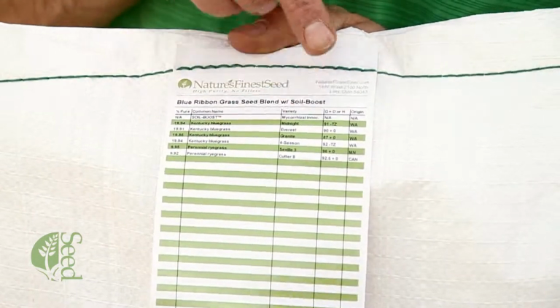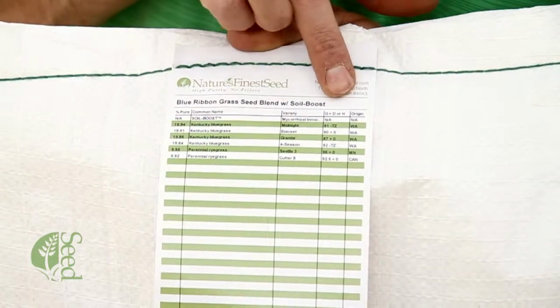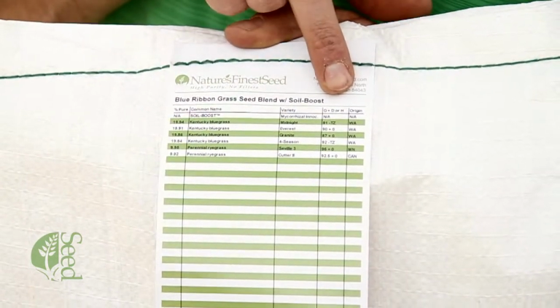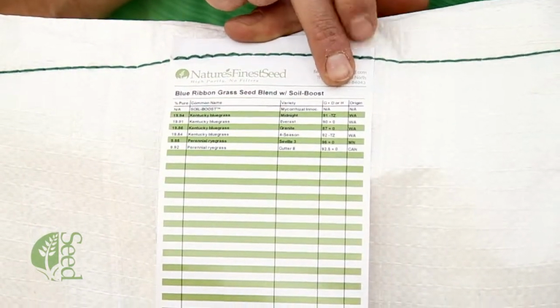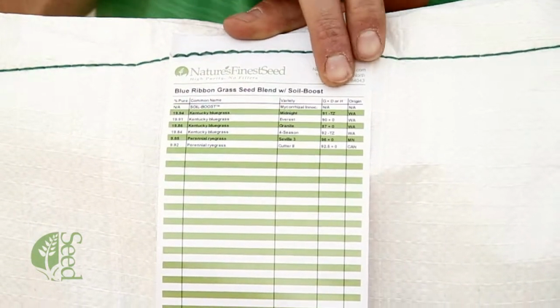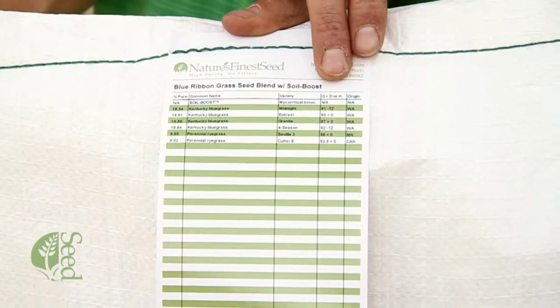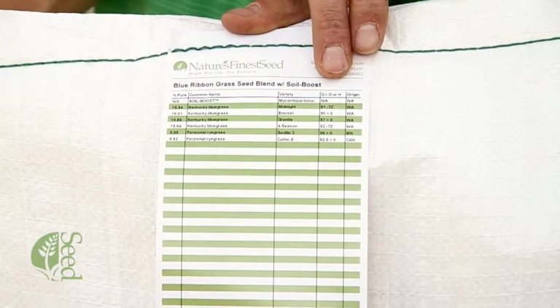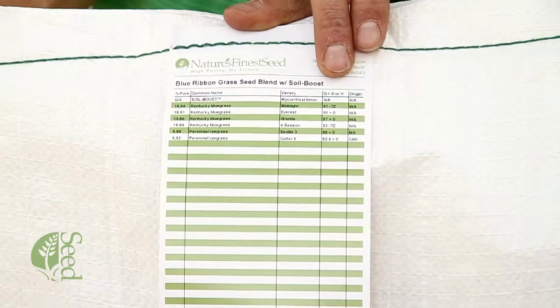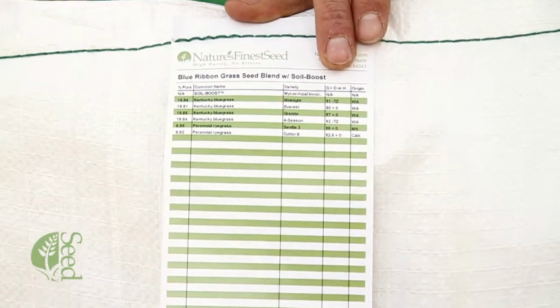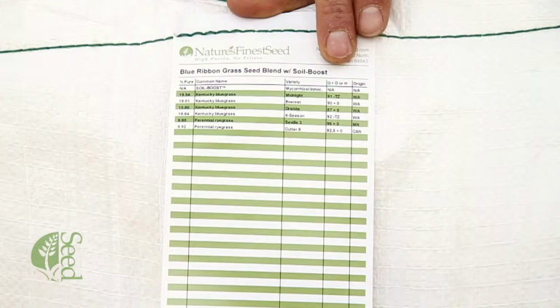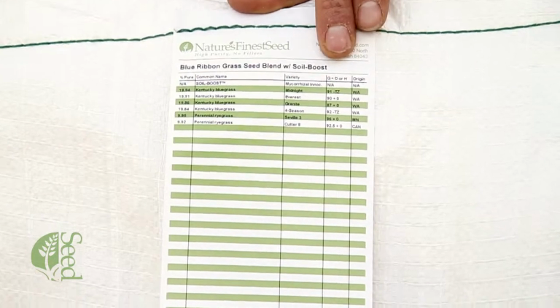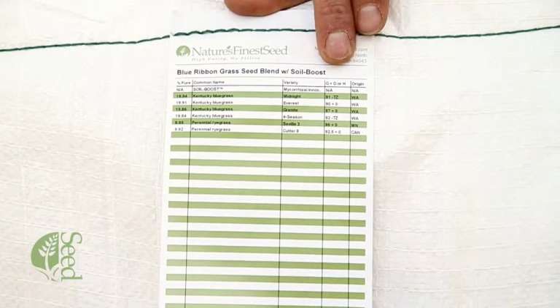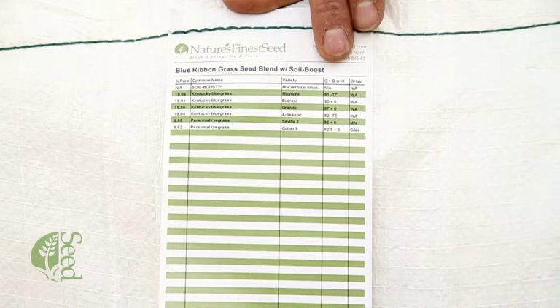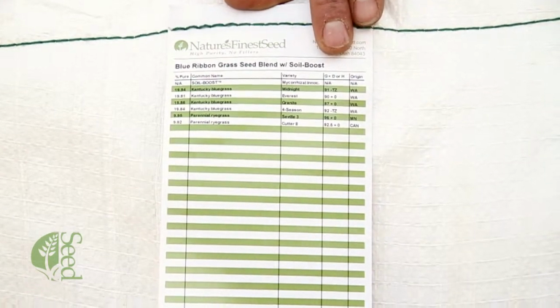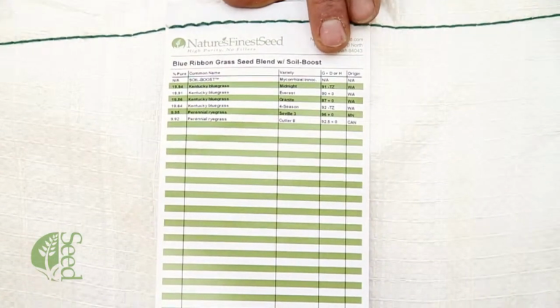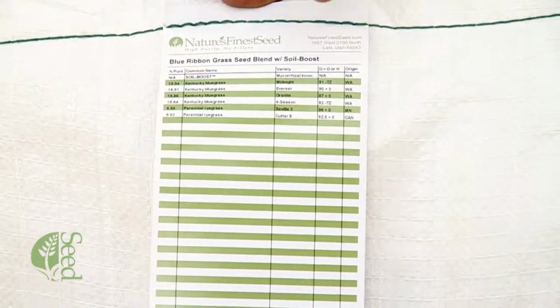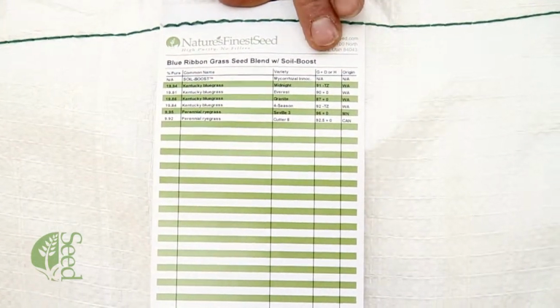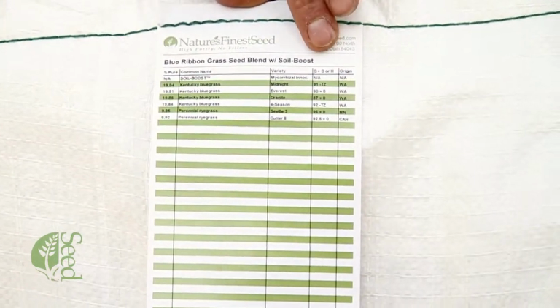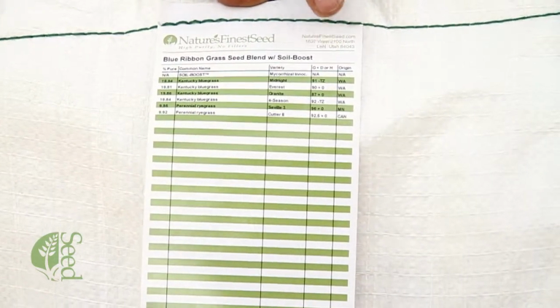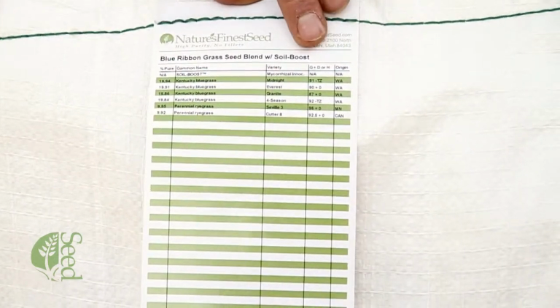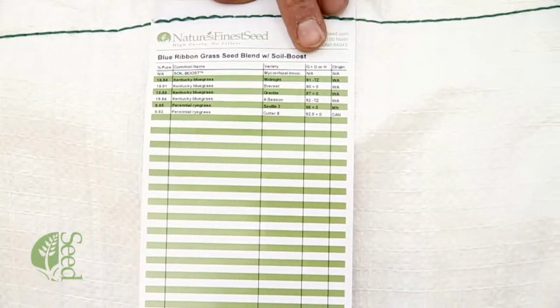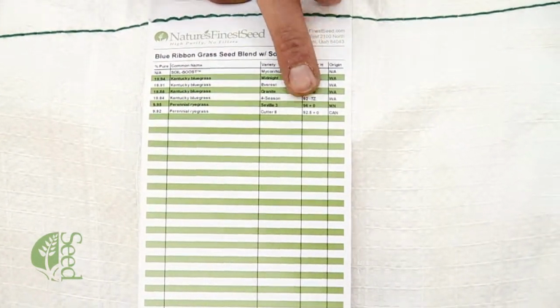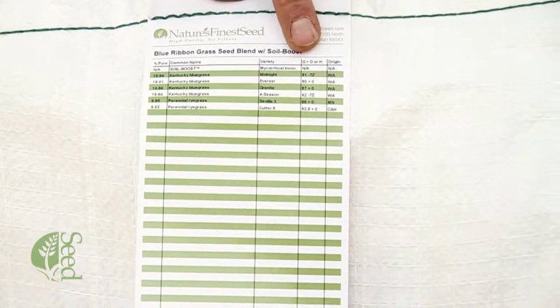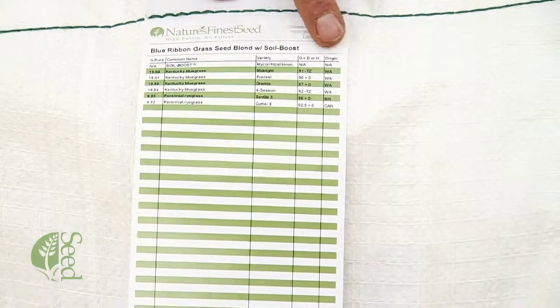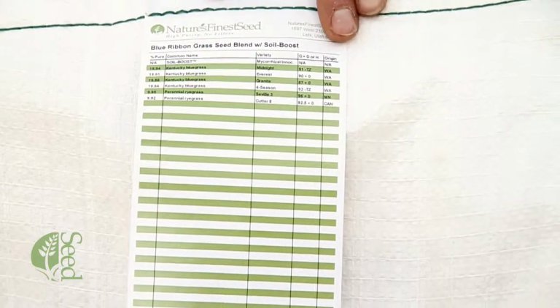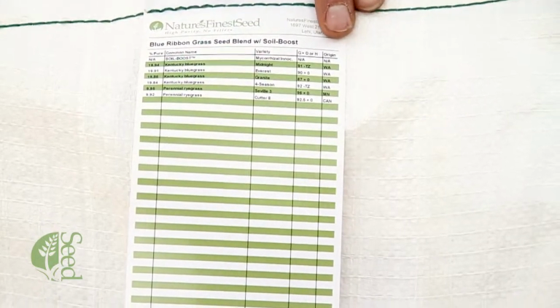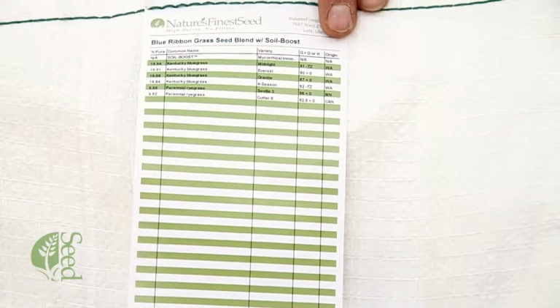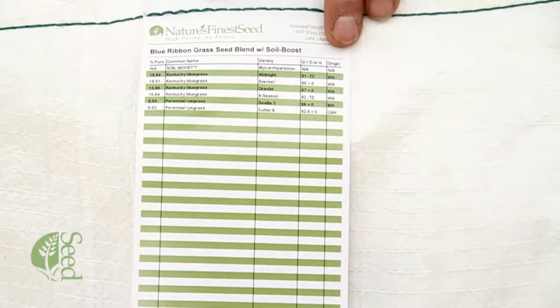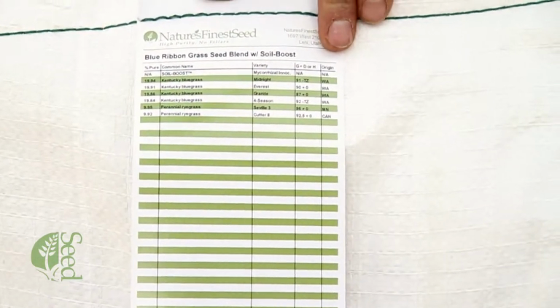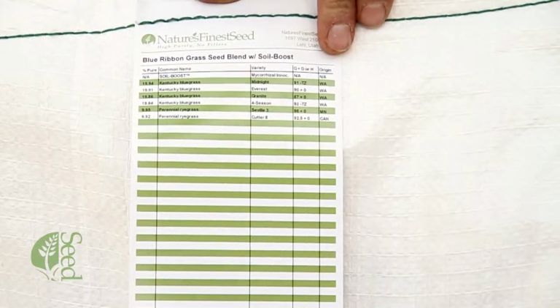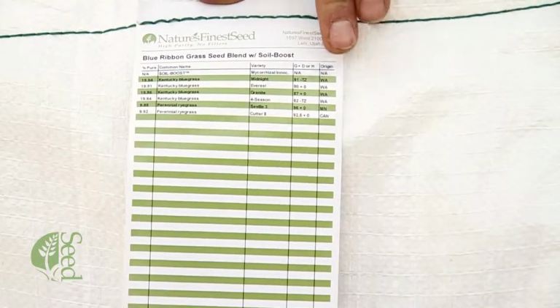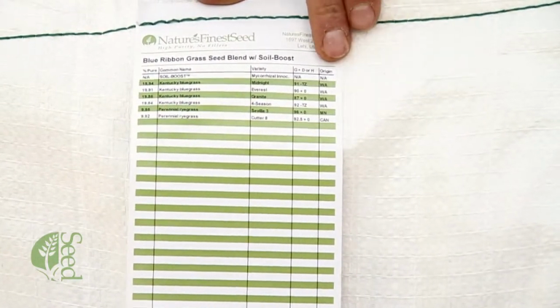A little farther to the right it talks about the tests that are run on the seed, as far as the germinability and the tetrazoleum test. And then here on the far right it talks about the origin of where the seed came from.